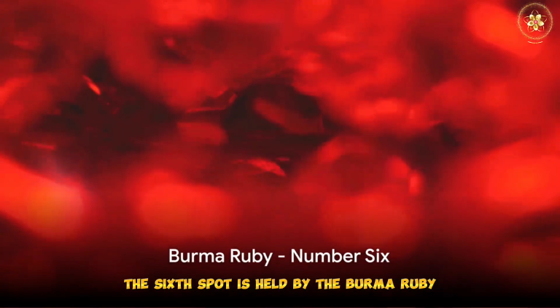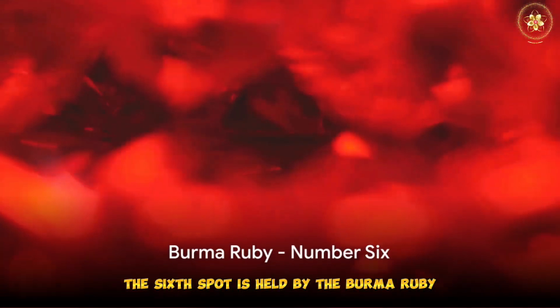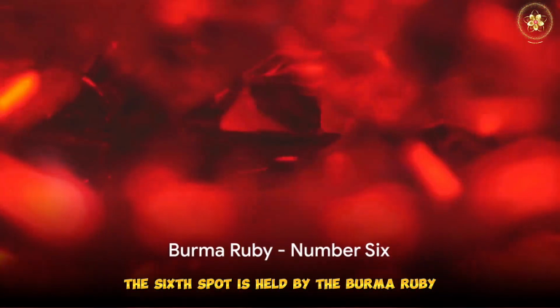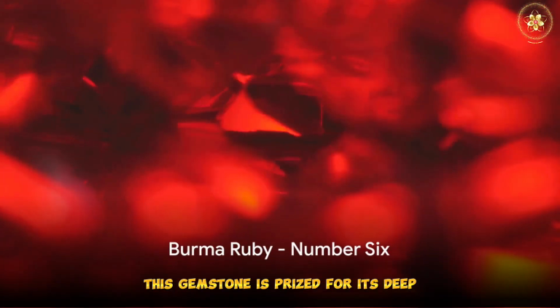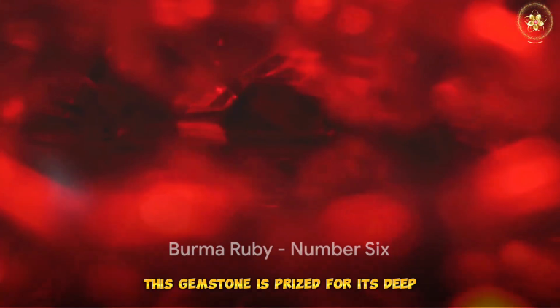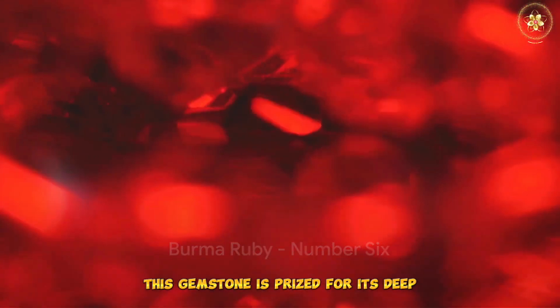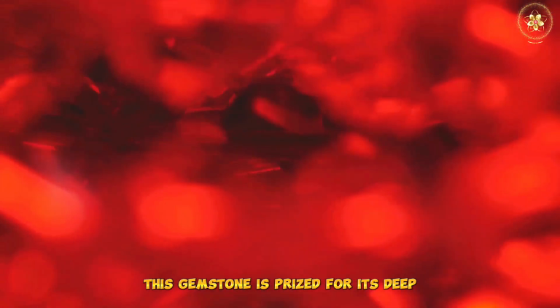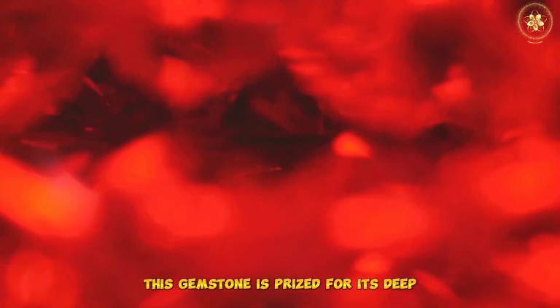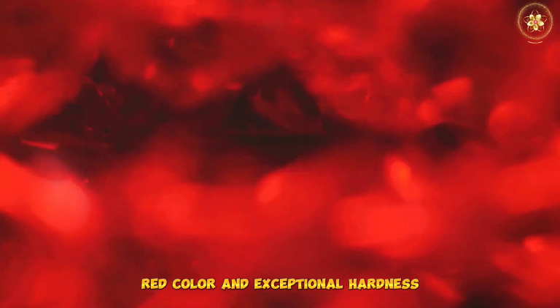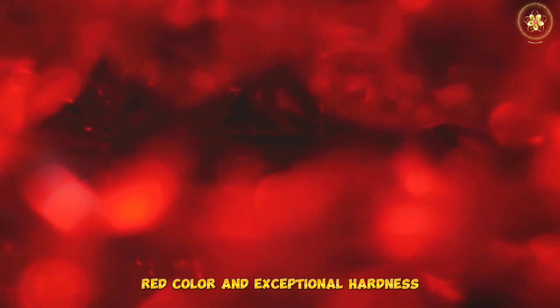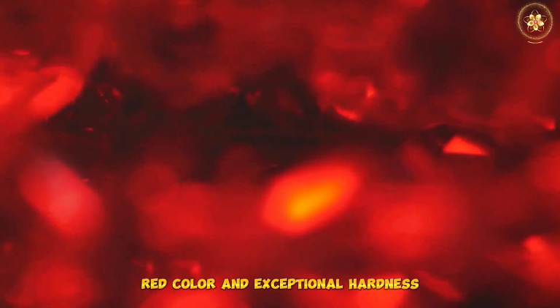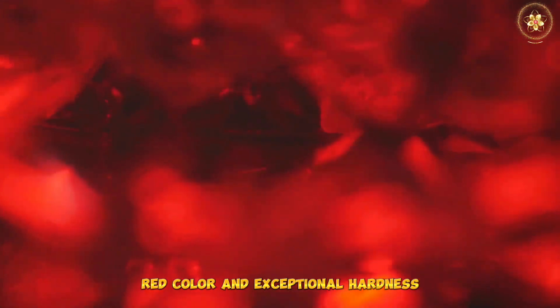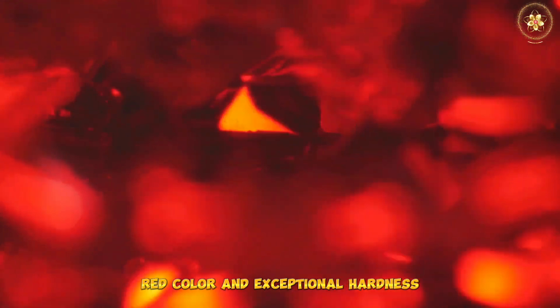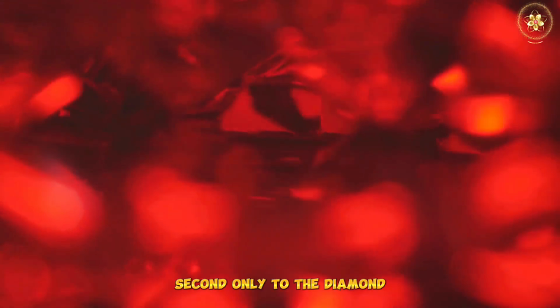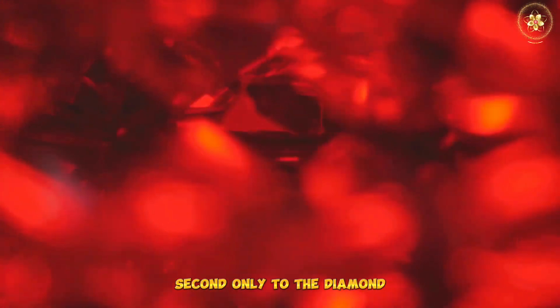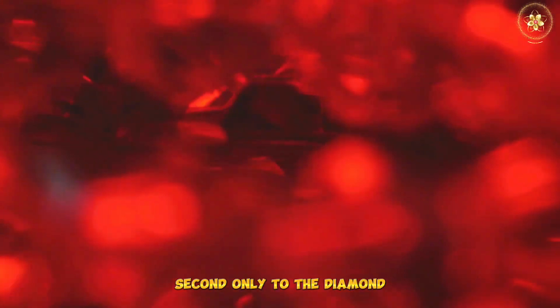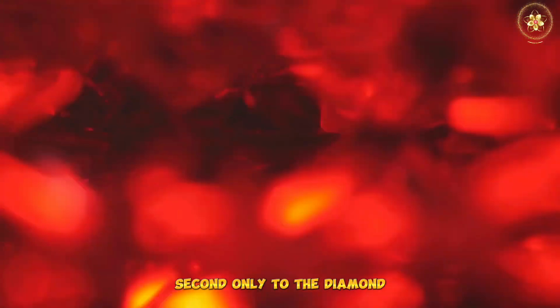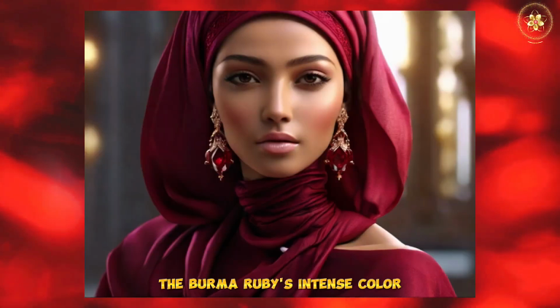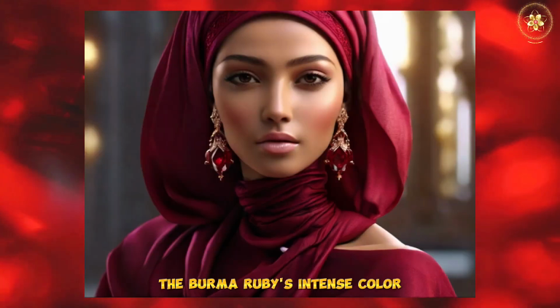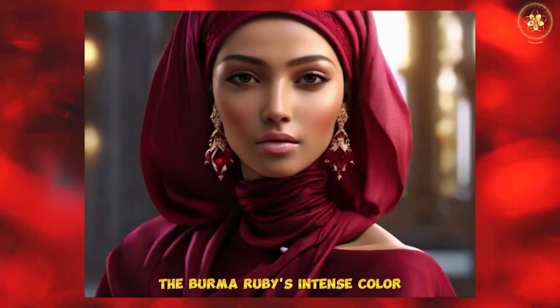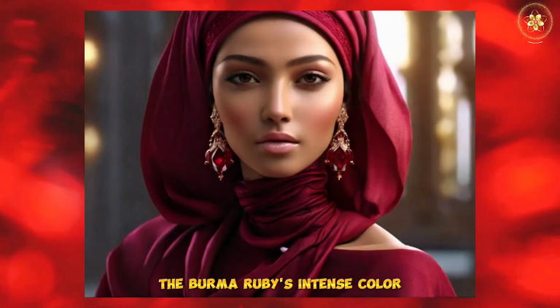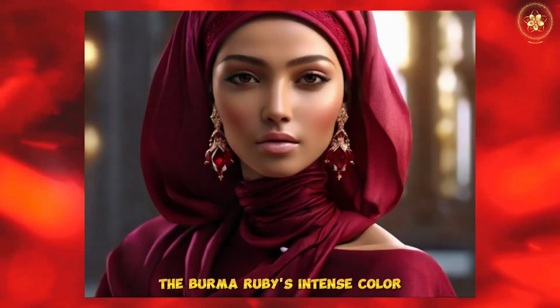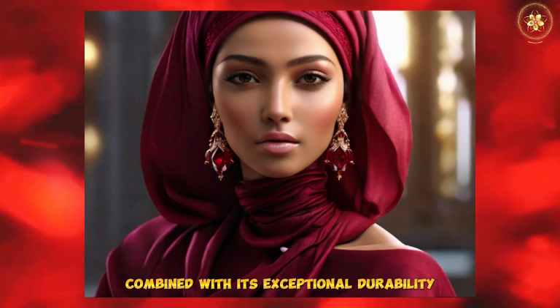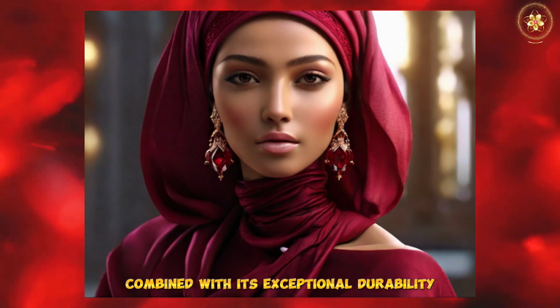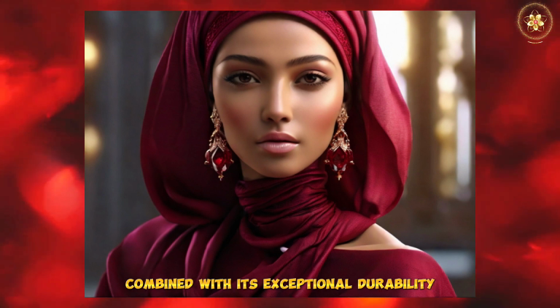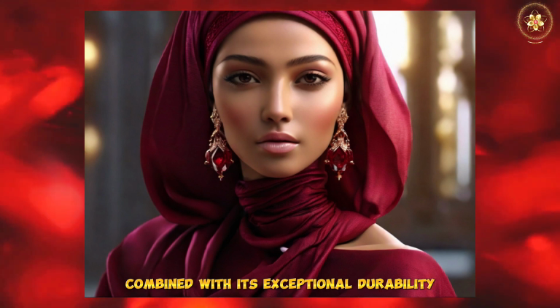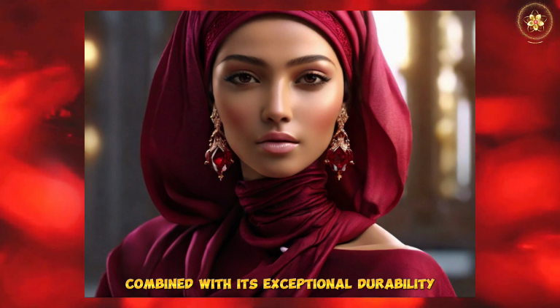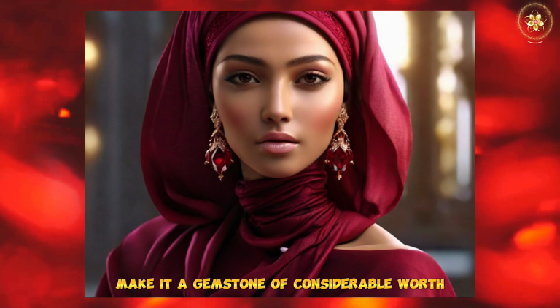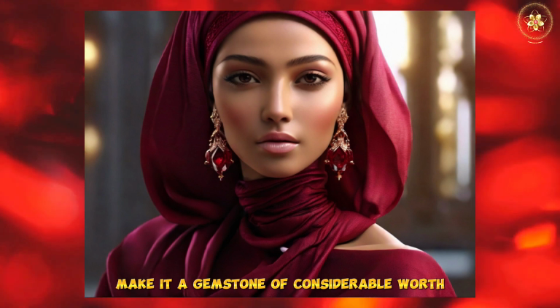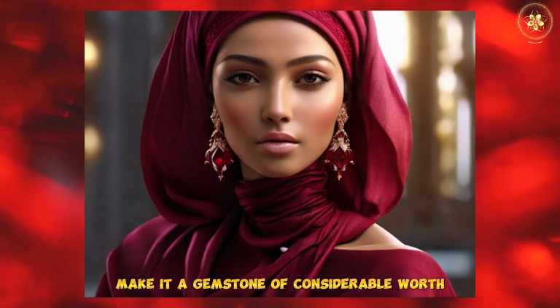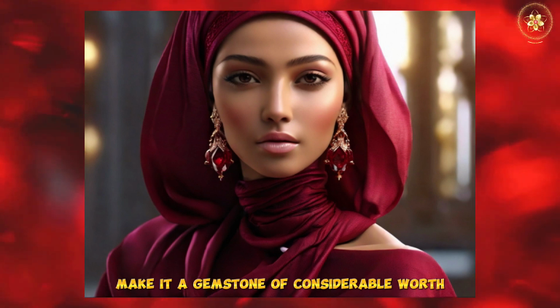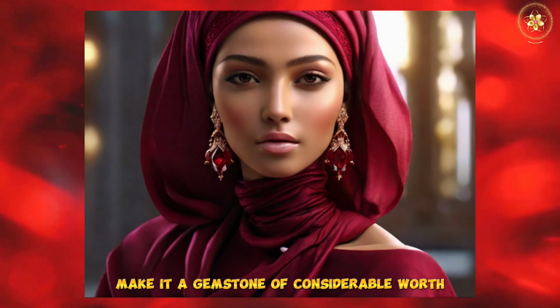The 6th spot is held by the Burma Ruby. This gemstone is prized for its deep red color and exceptional hardness, second only to the diamond. The Burma Ruby's intense color, combined with its exceptional durability, make it a gemstone of considerable worth.